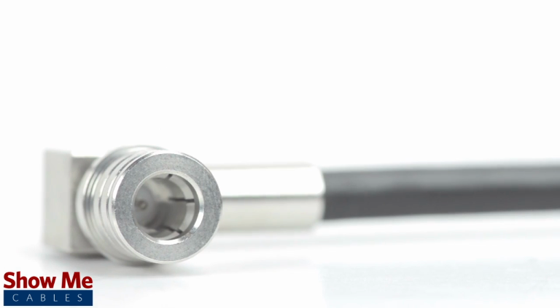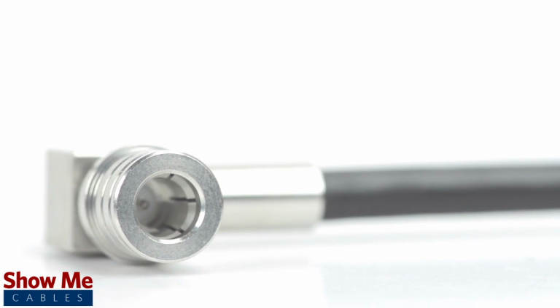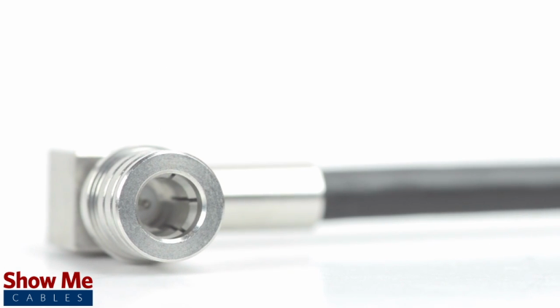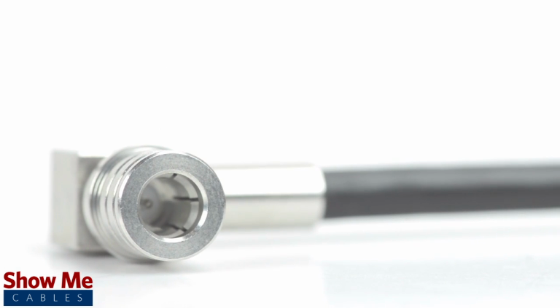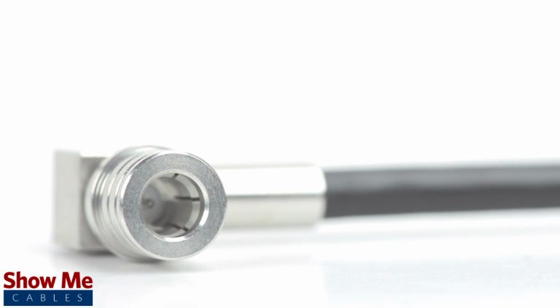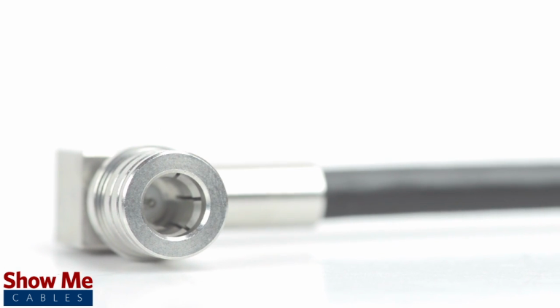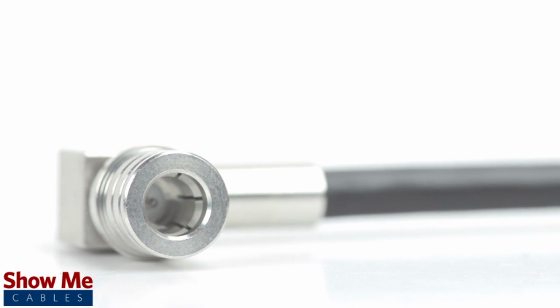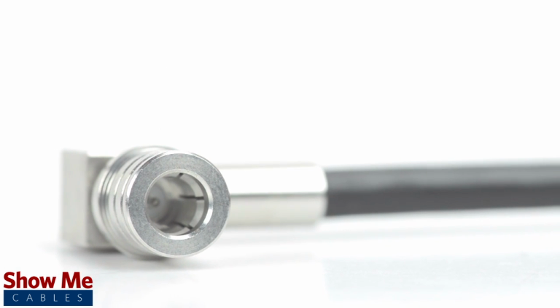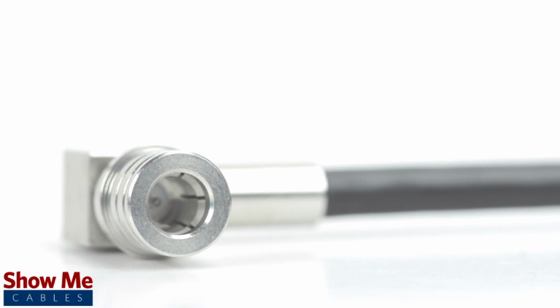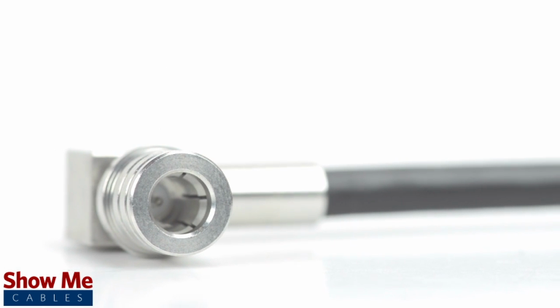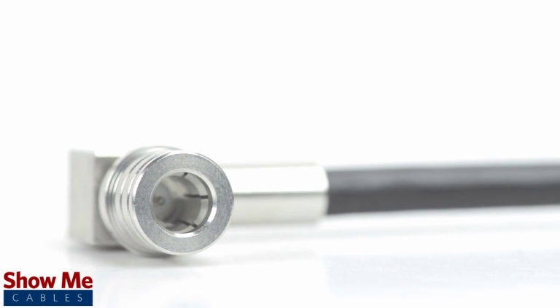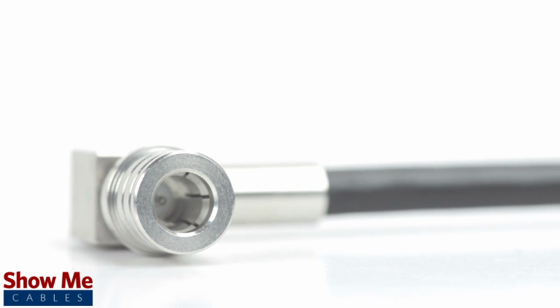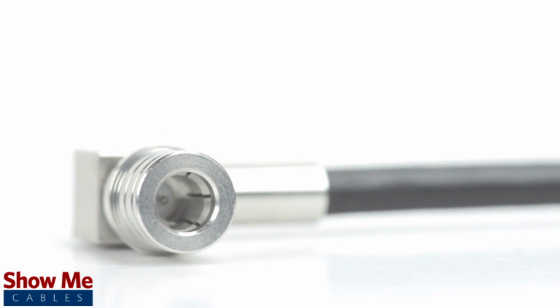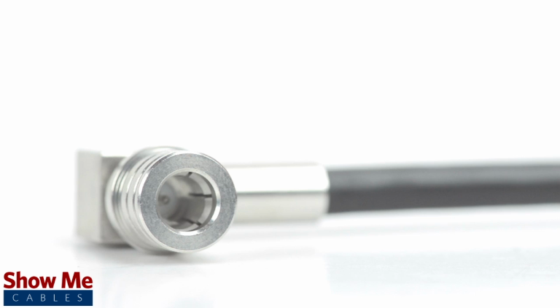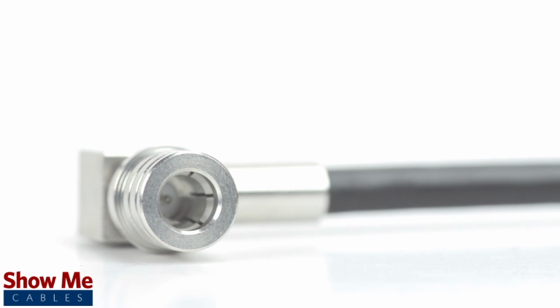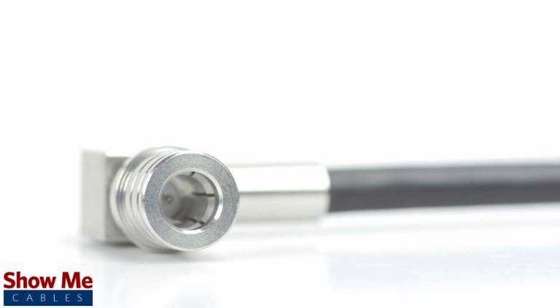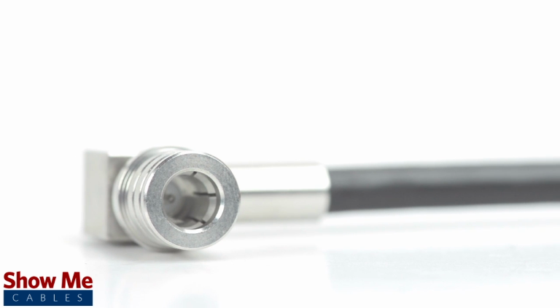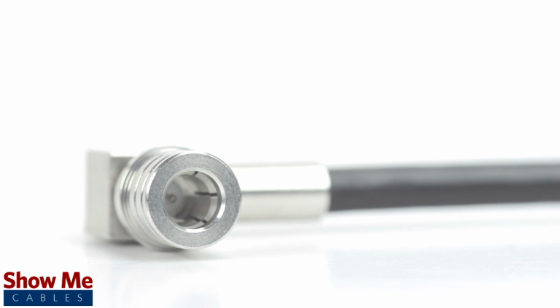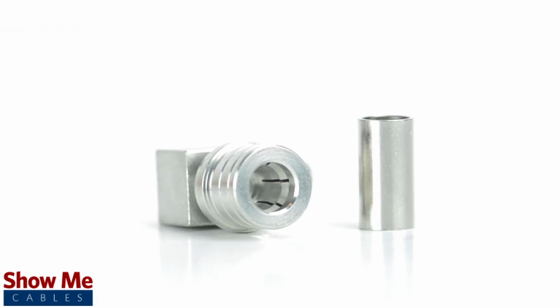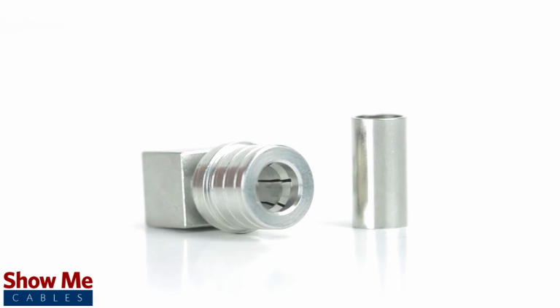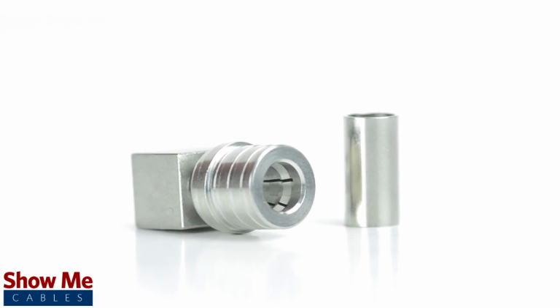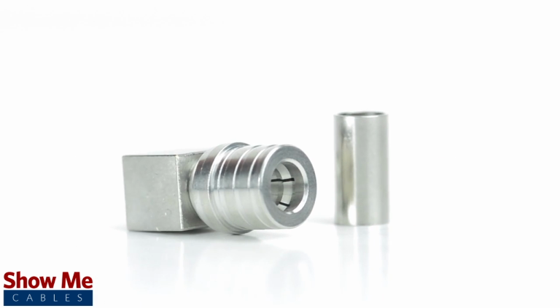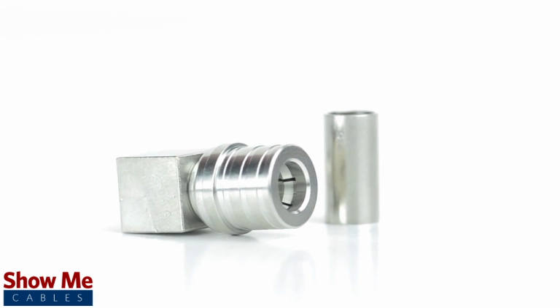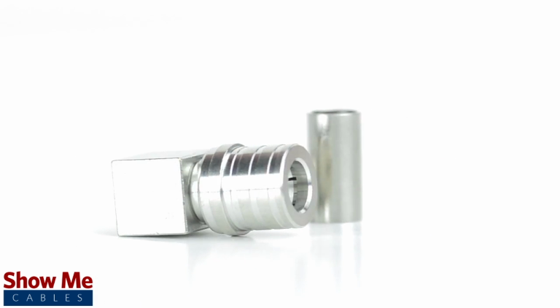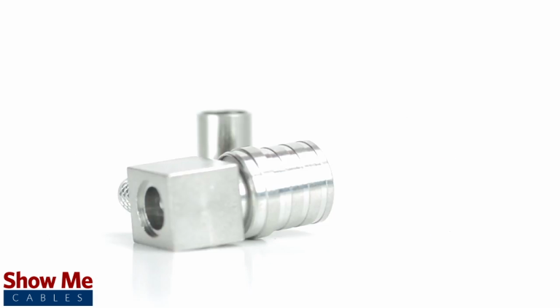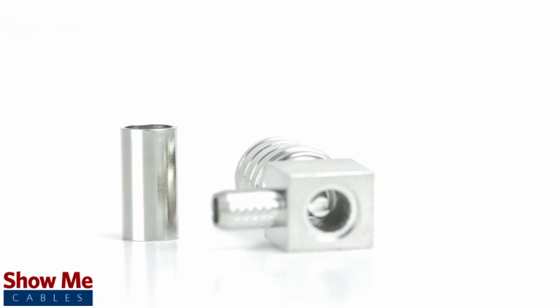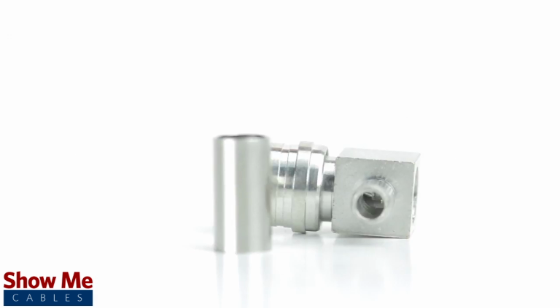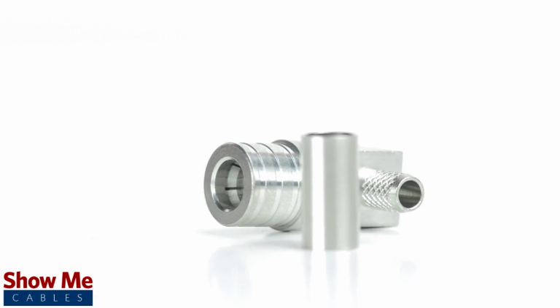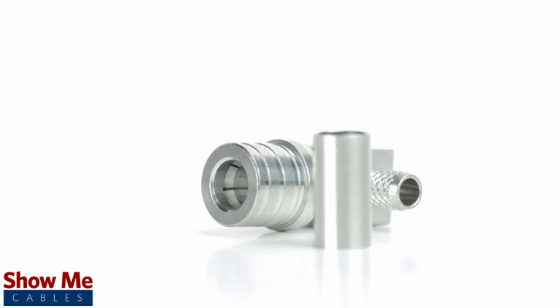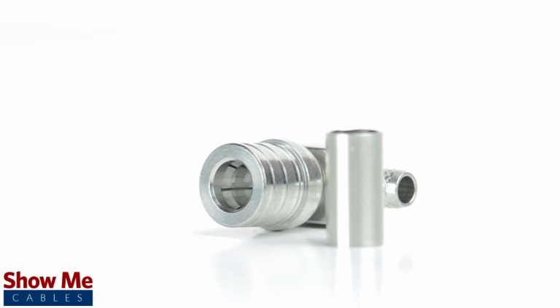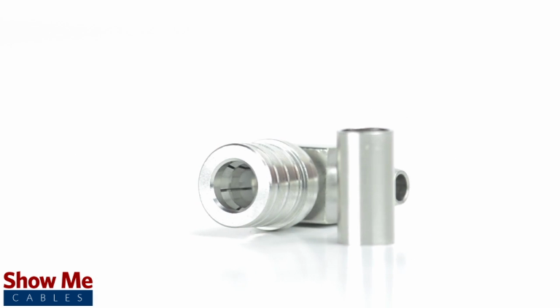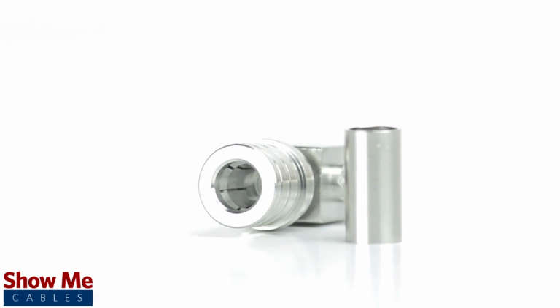Congratulations, you have successfully installed the right angle QMA male crimp connector. For all of your cable and connector needs, choose Show Me Cables.